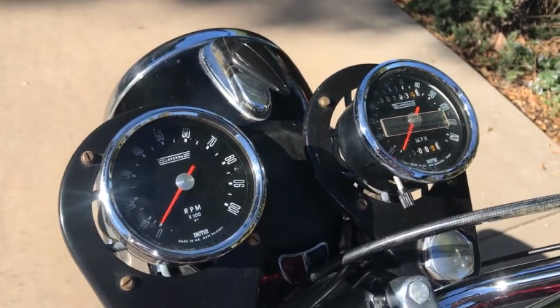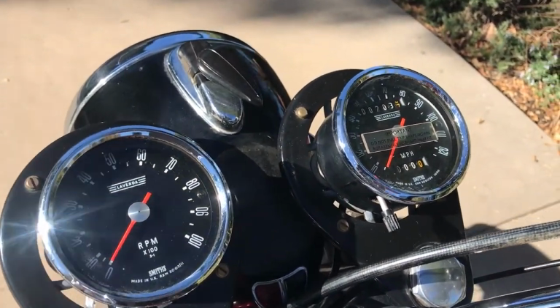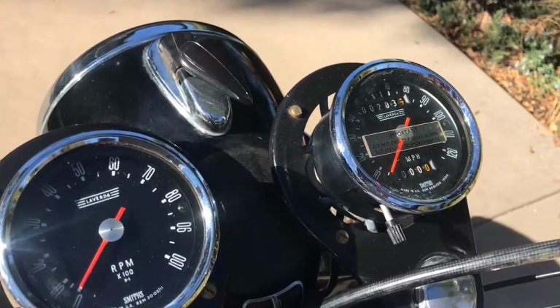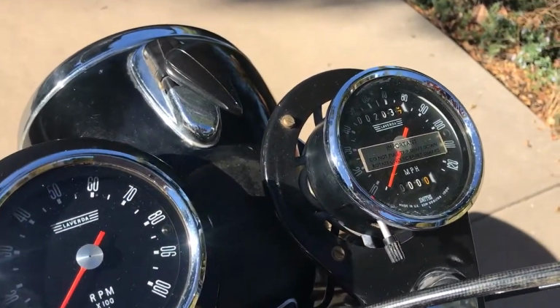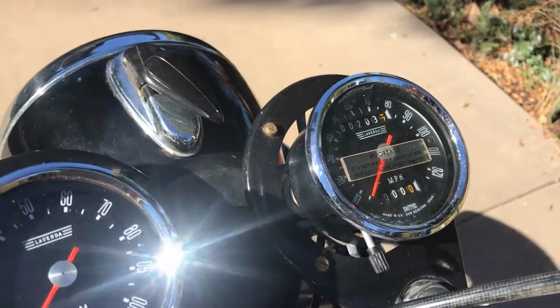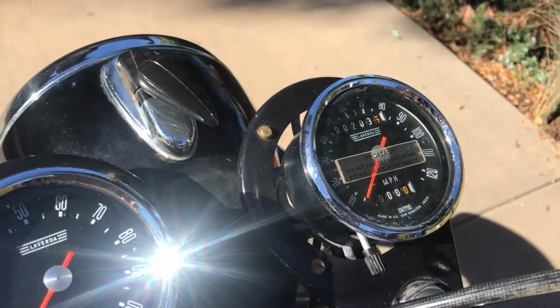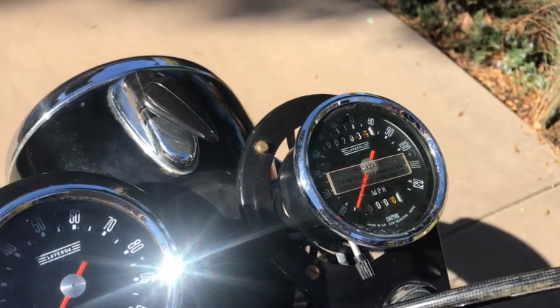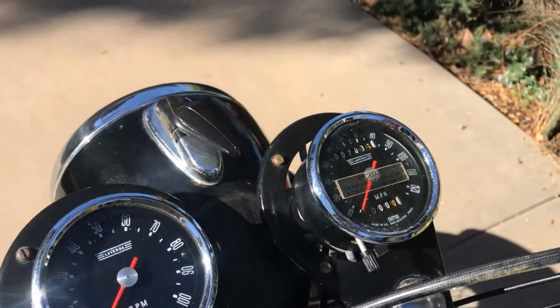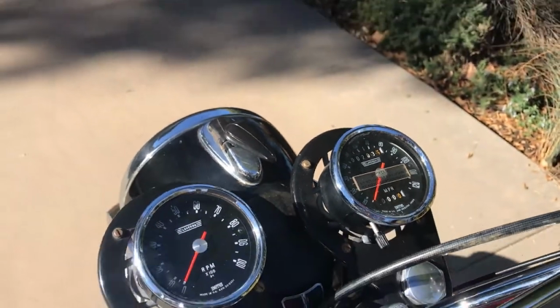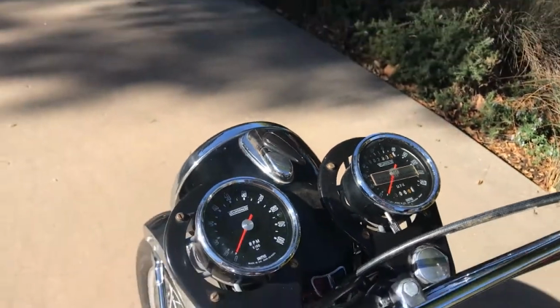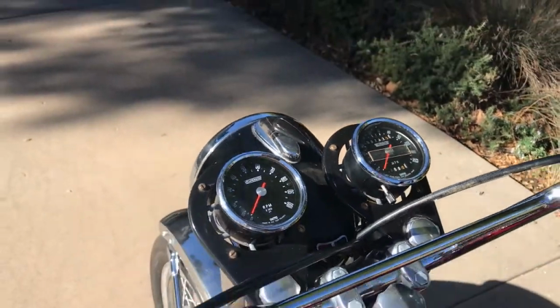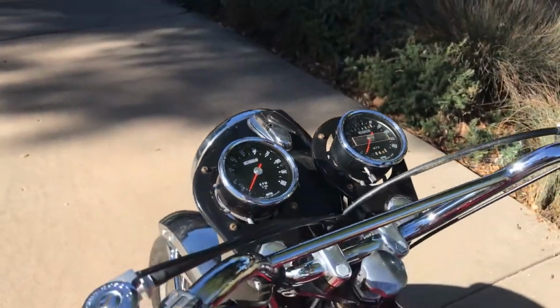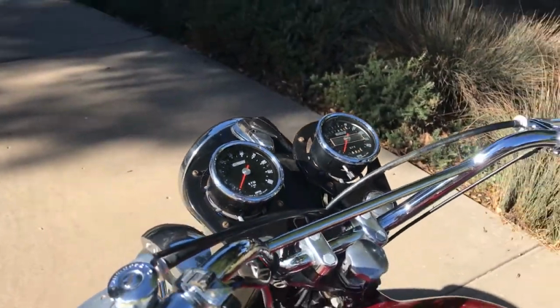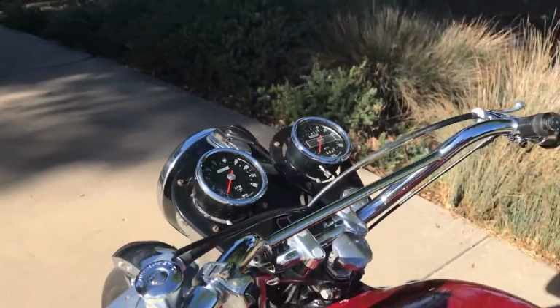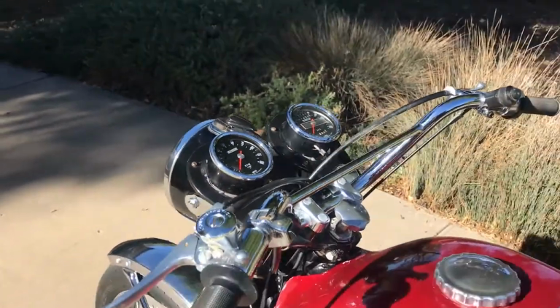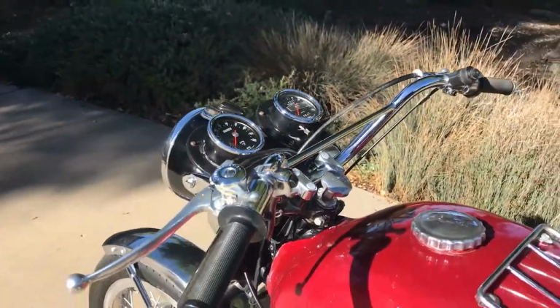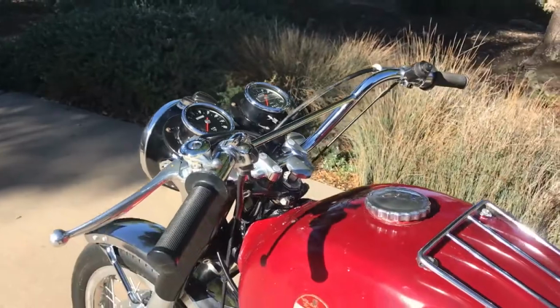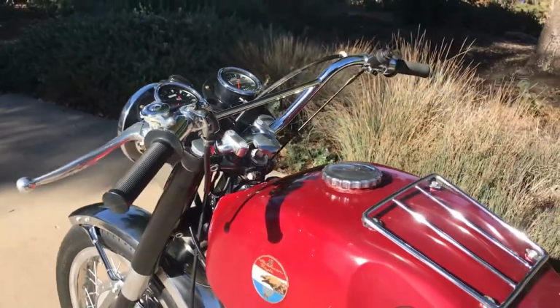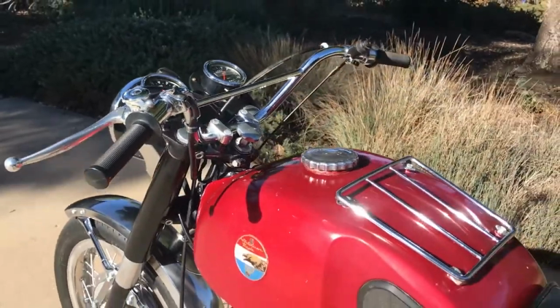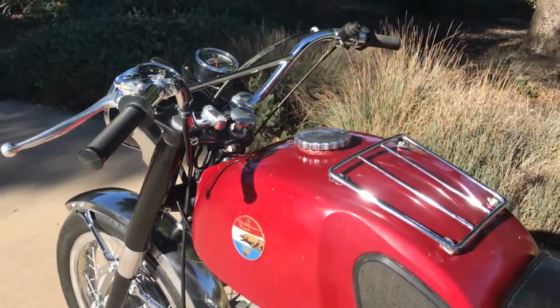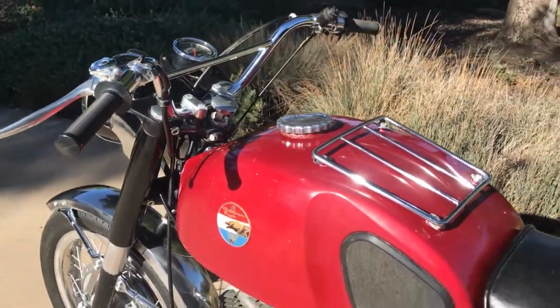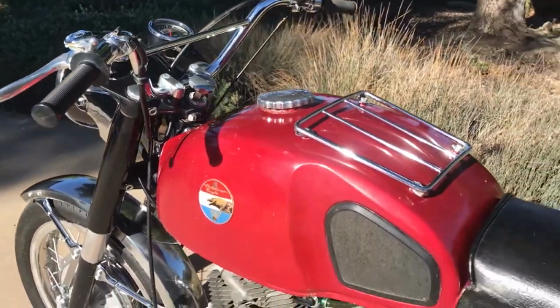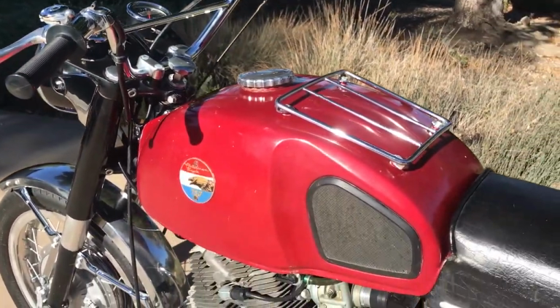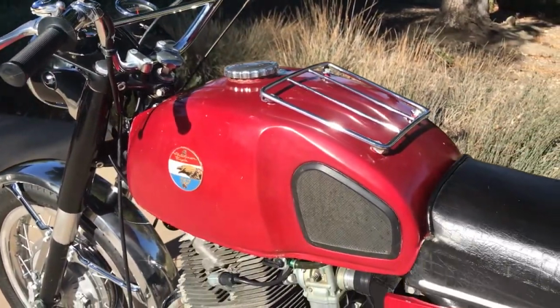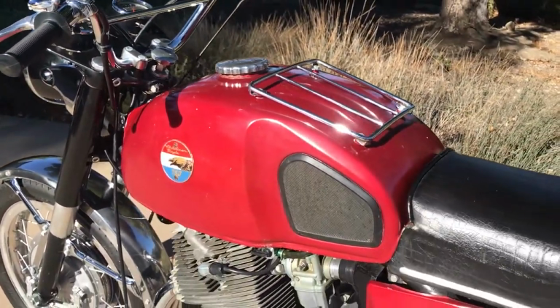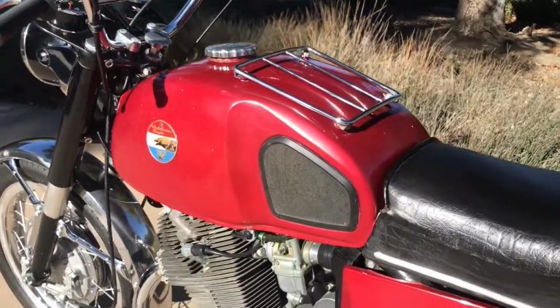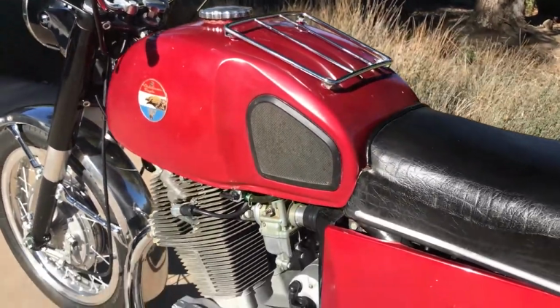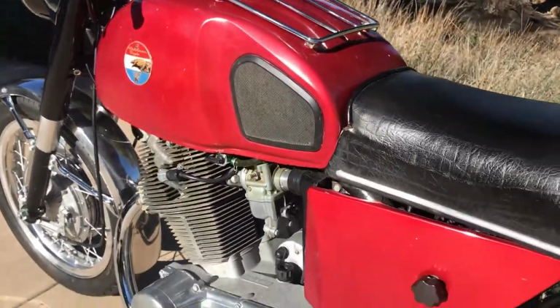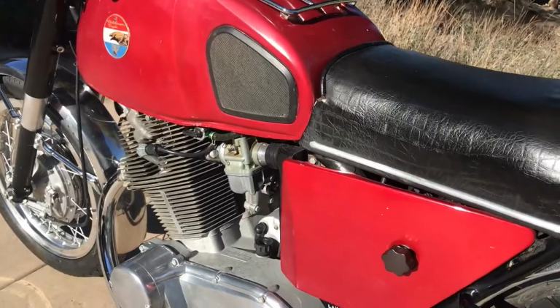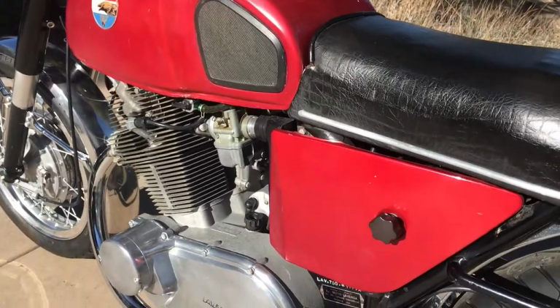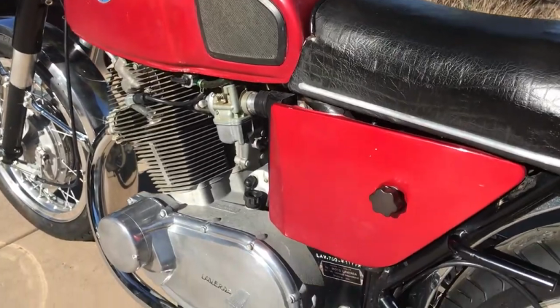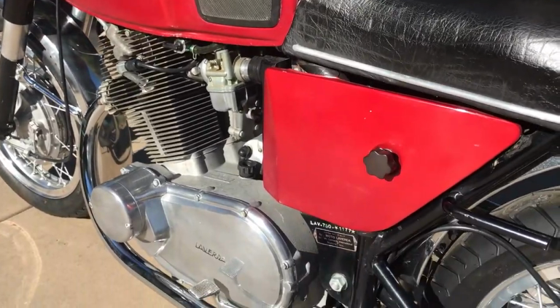And yes, that is 203 original miles on this bike. This is an original Survivor. We believe it to be repainted — I can almost guarantee that it's been repainted, but obviously a number of years ago.